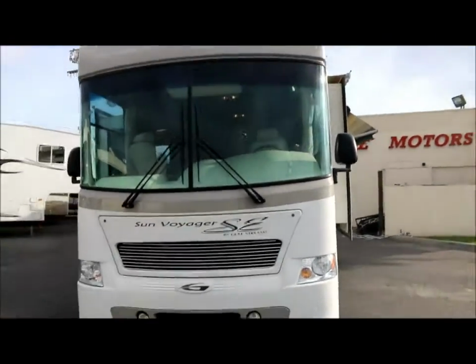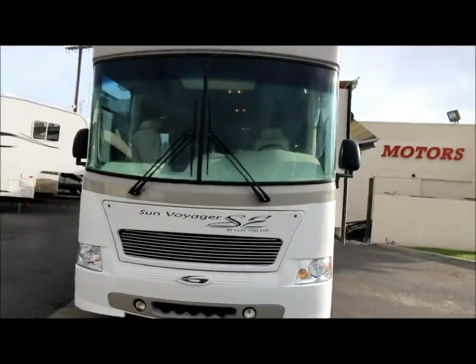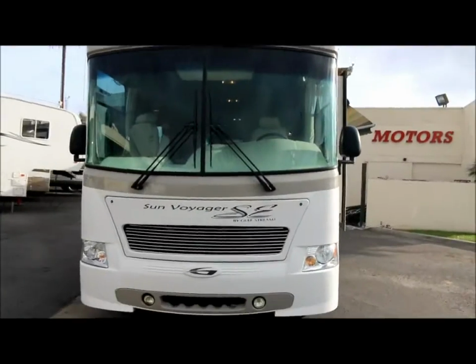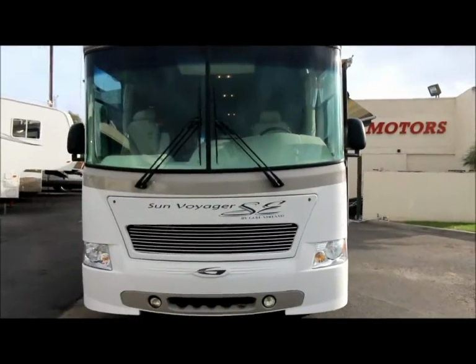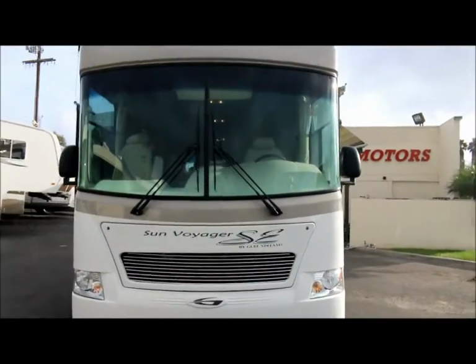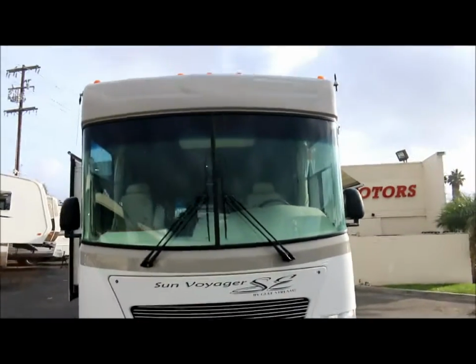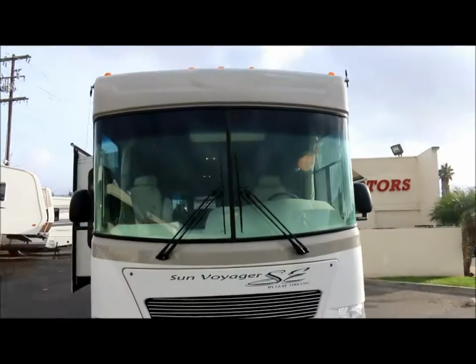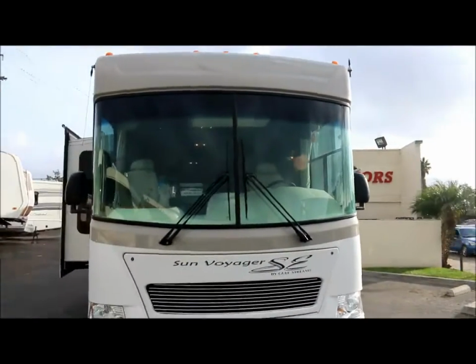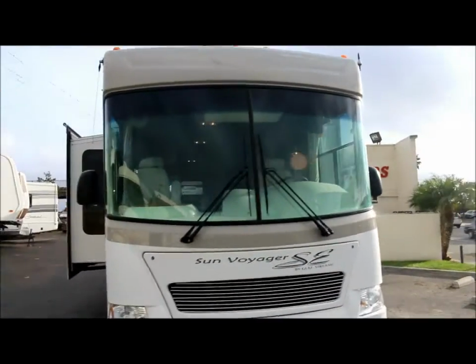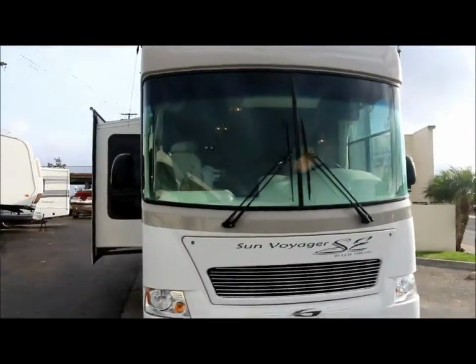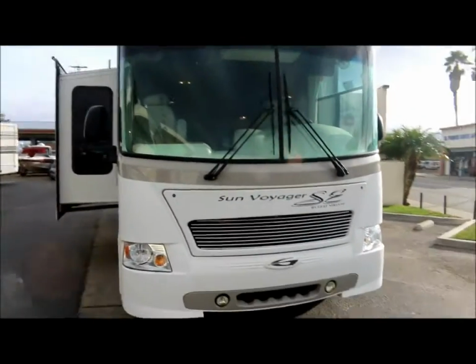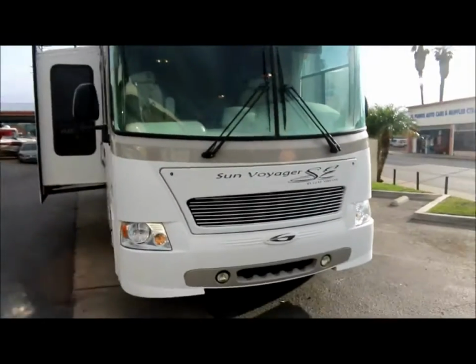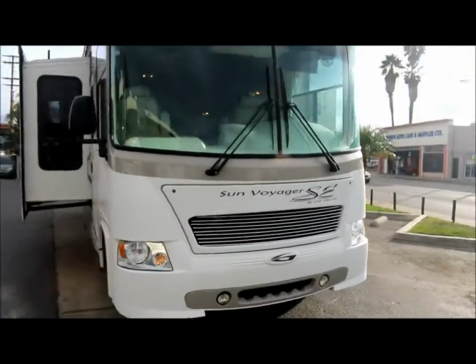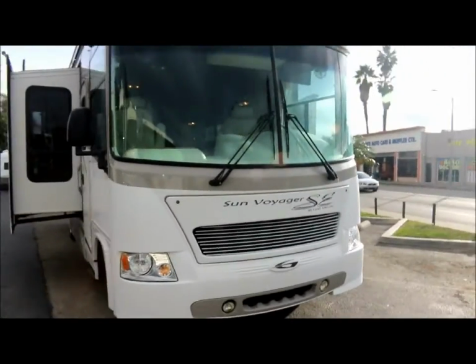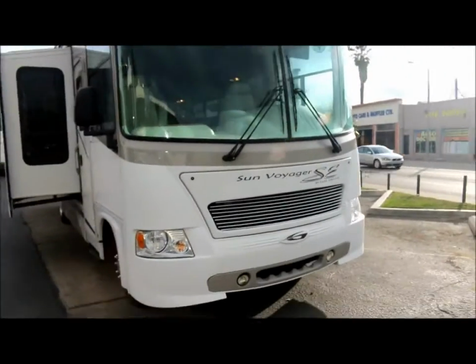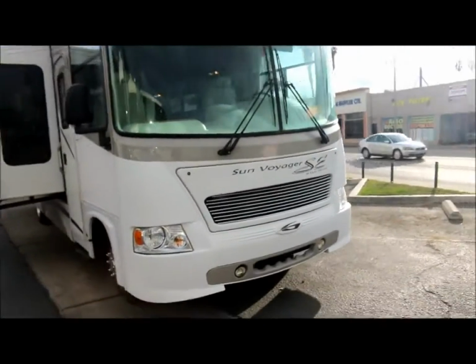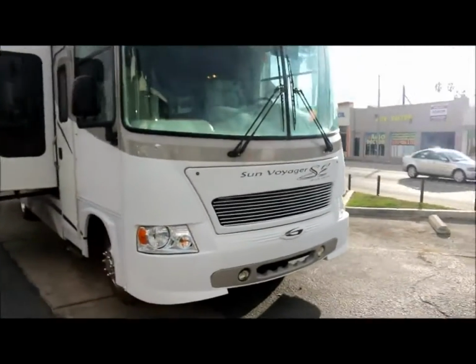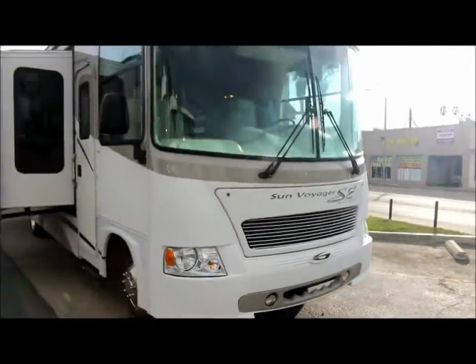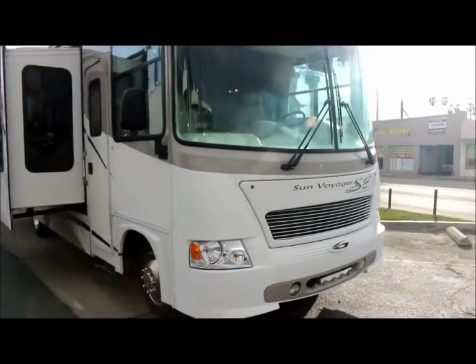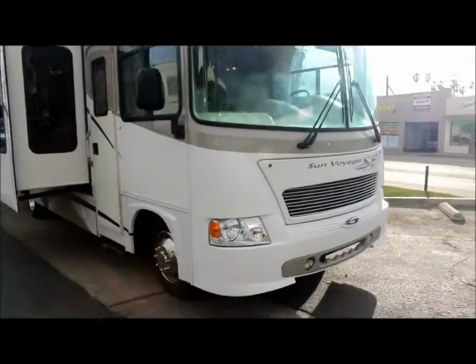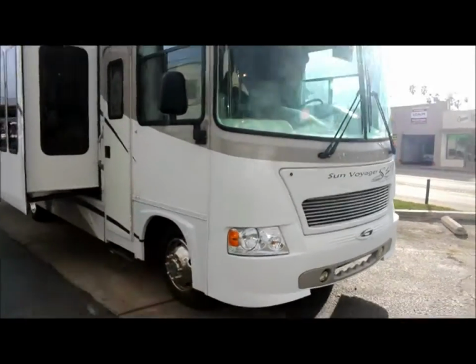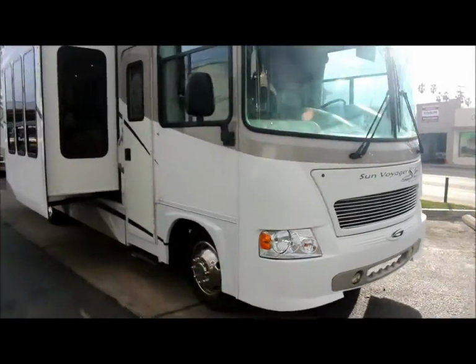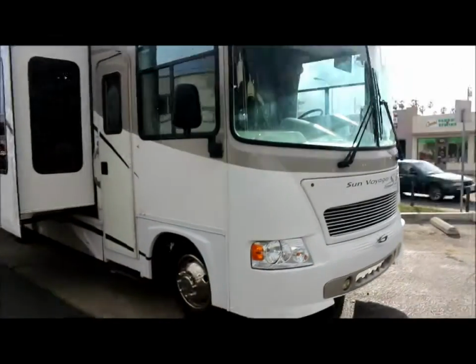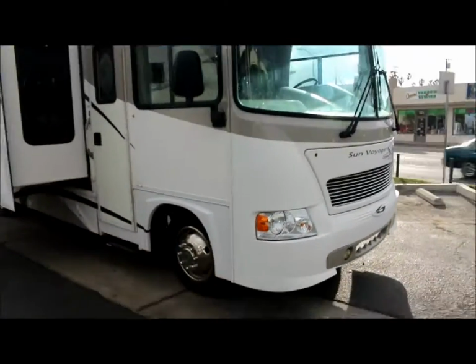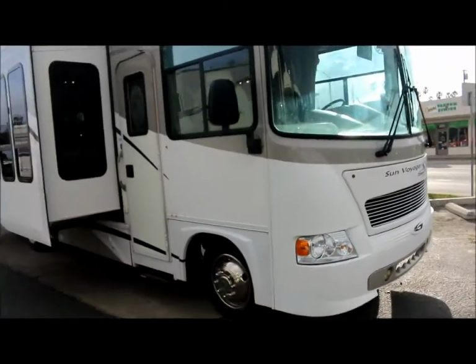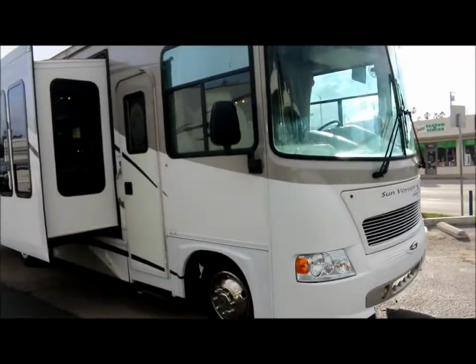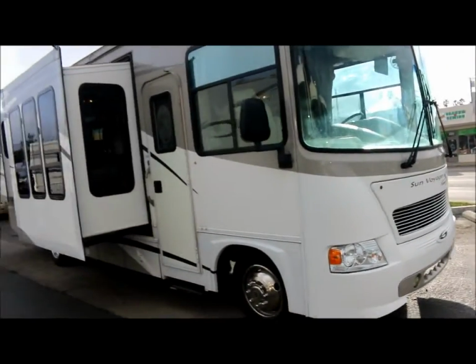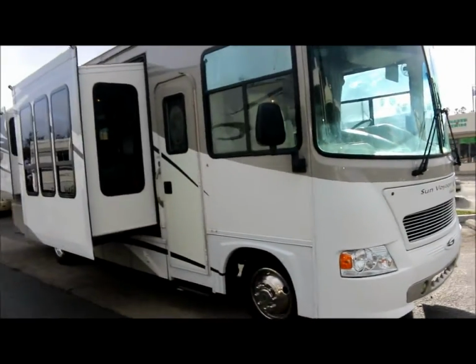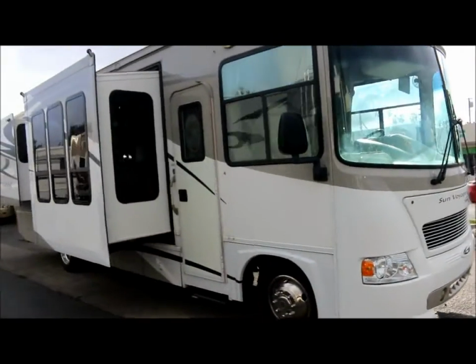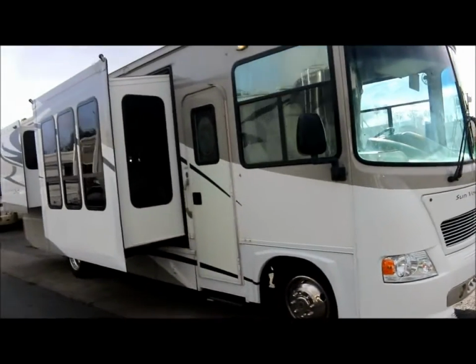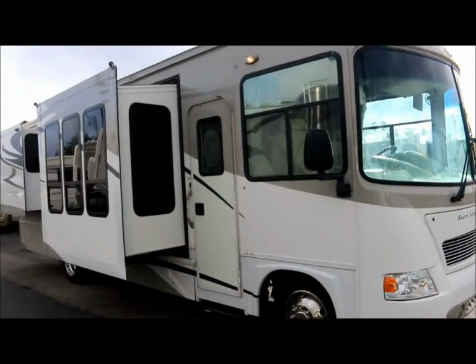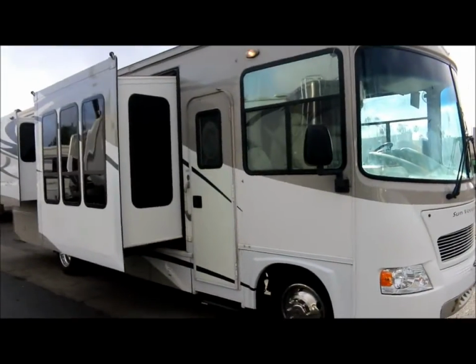It's on a Ford chassis. It's only got 14,000 miles. It's also got a 15,500 generator and features three slide outs.